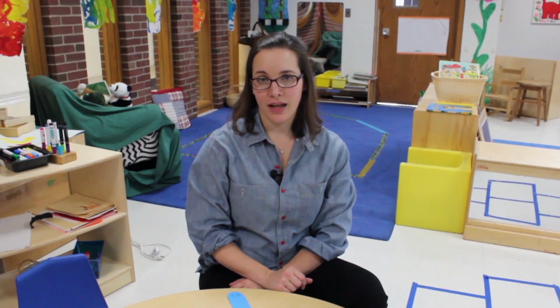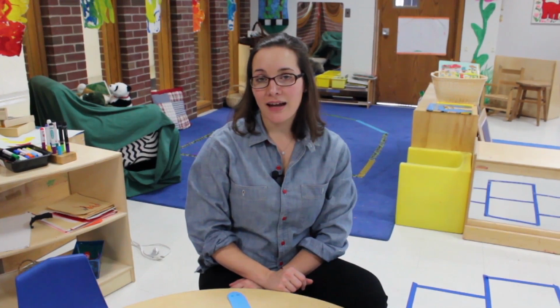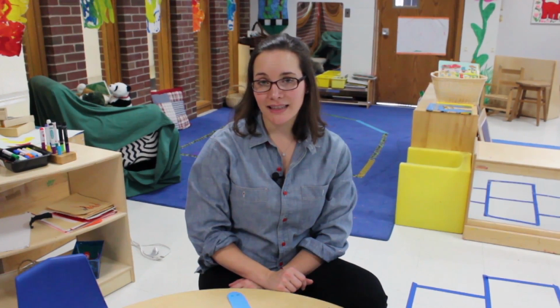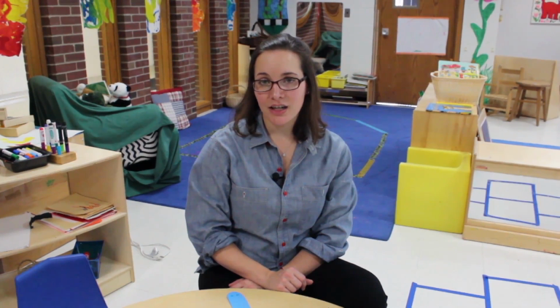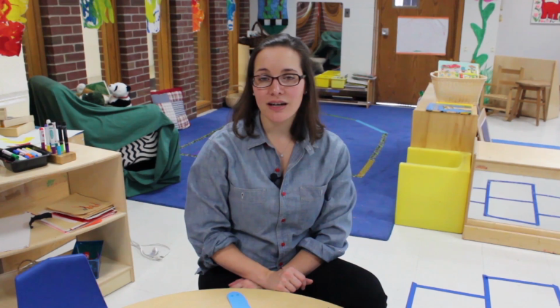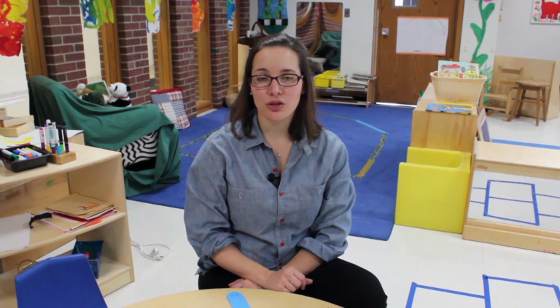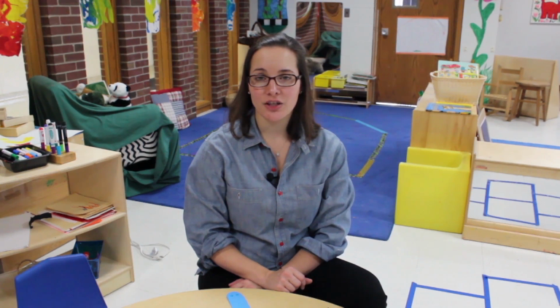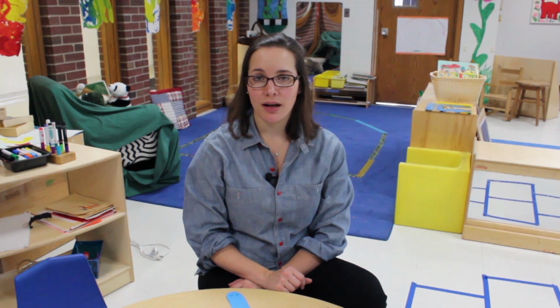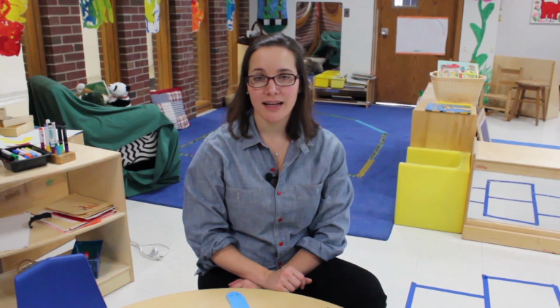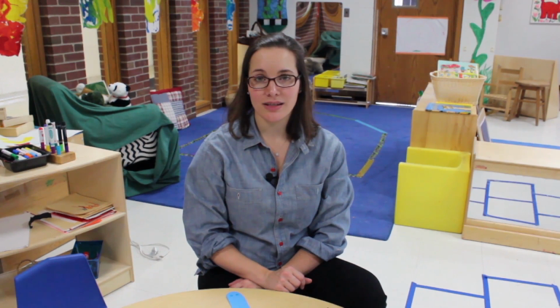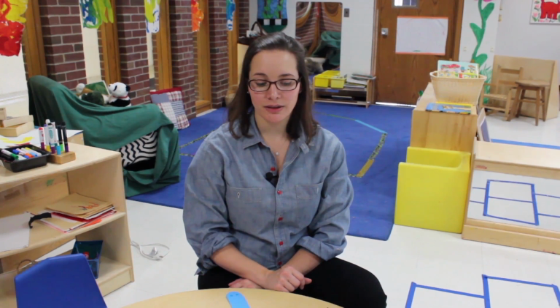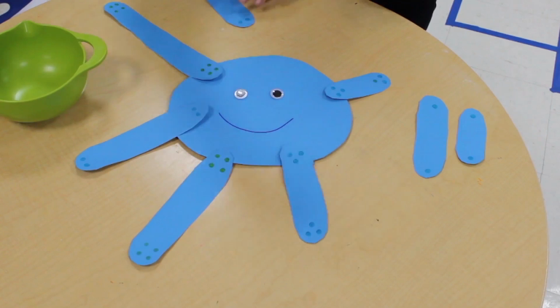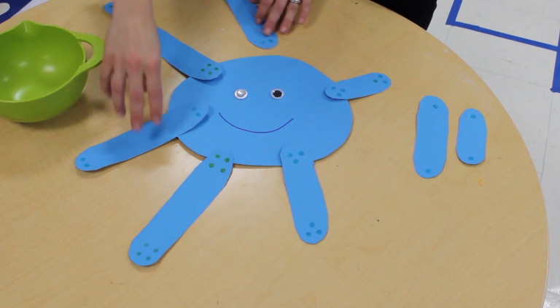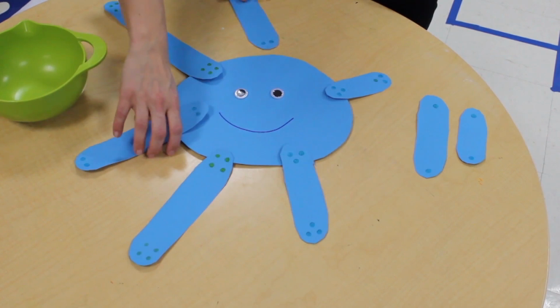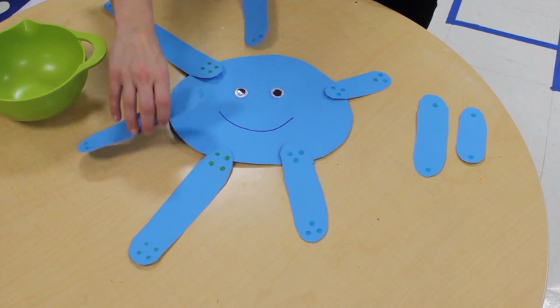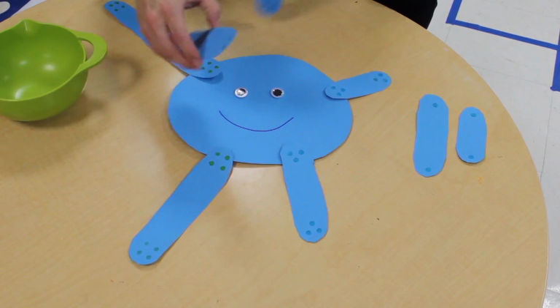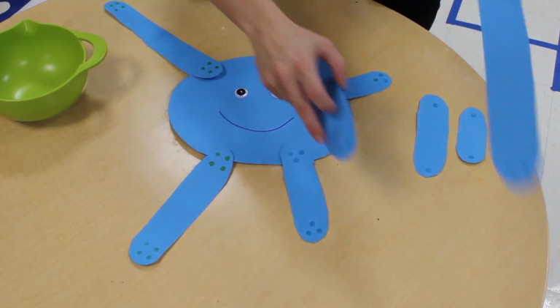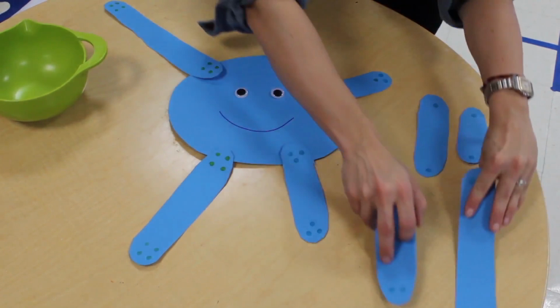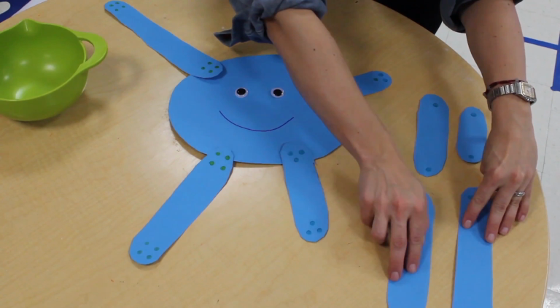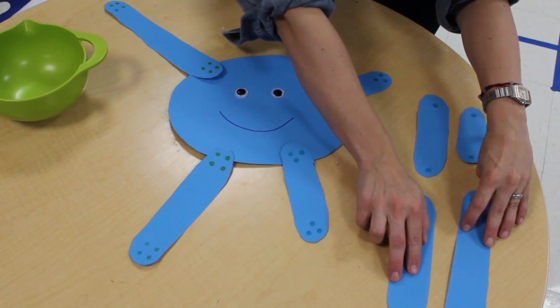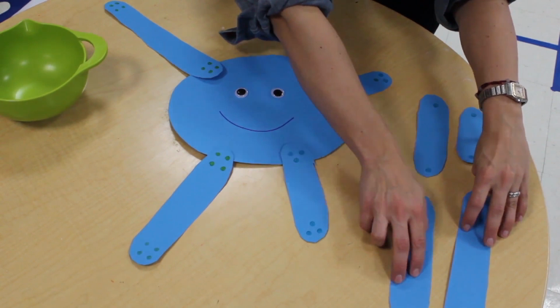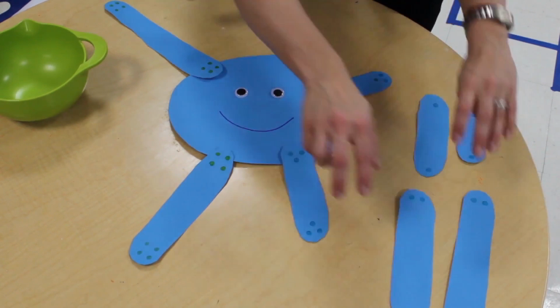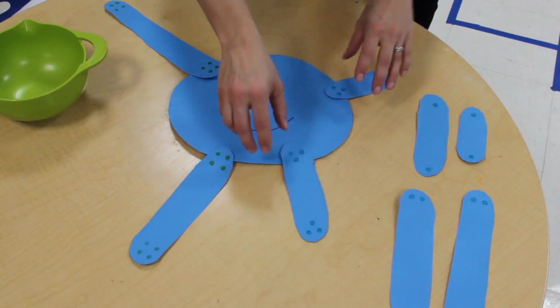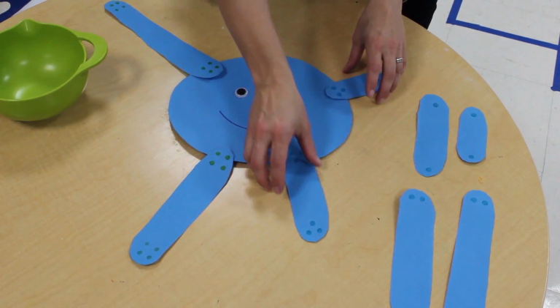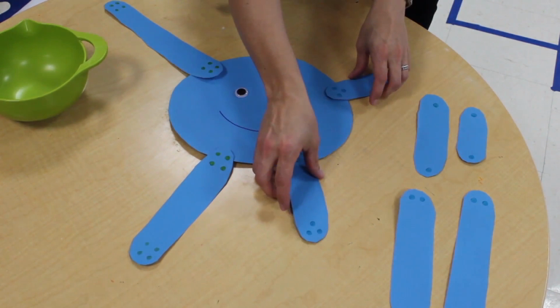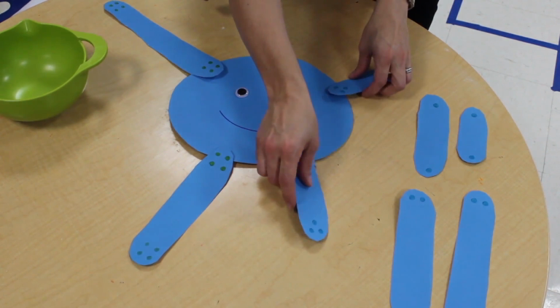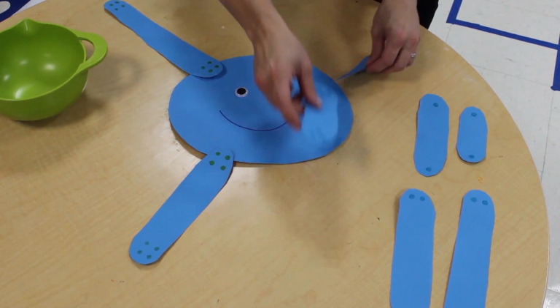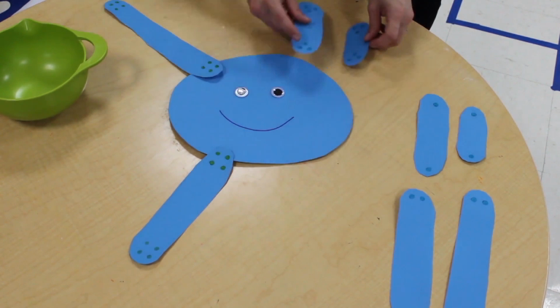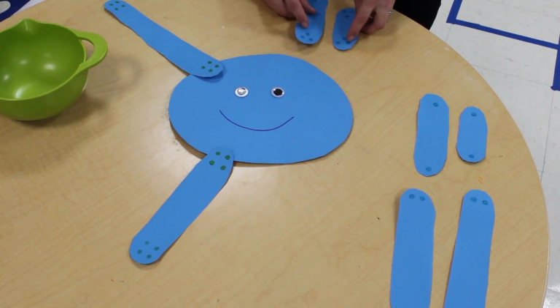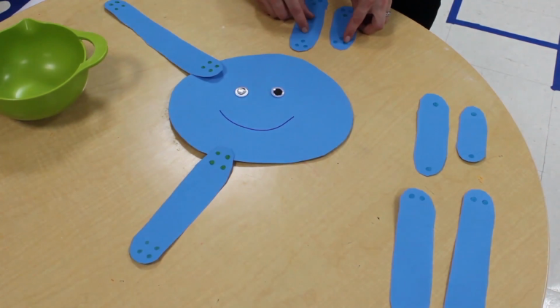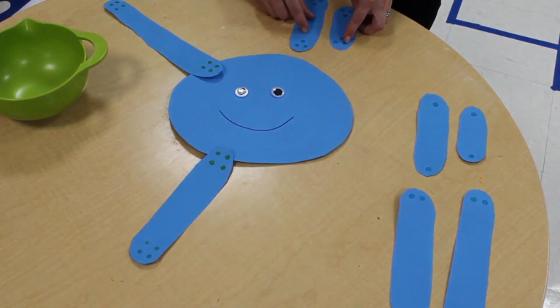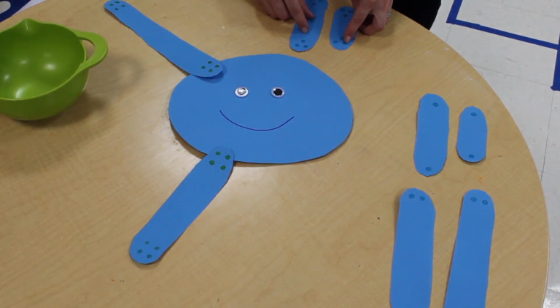And finally, you can have the children match up the legs that are similar. This pair has two dots. Another pair has three dots.